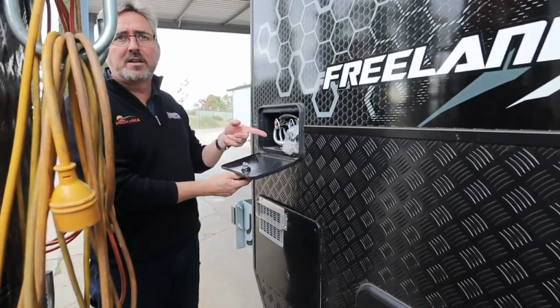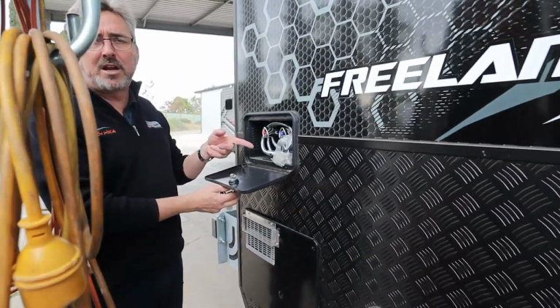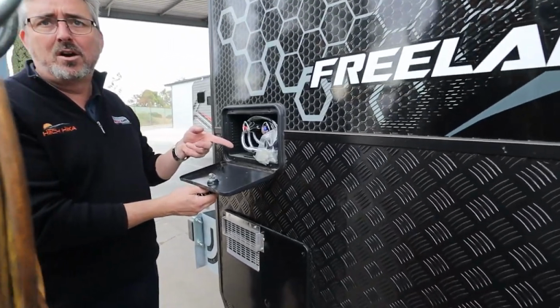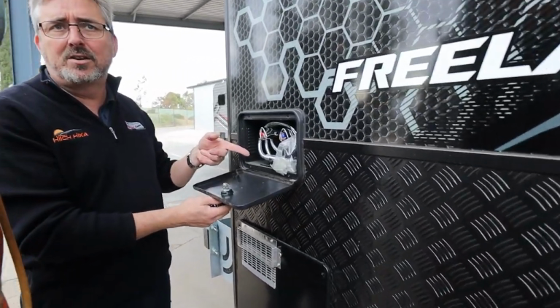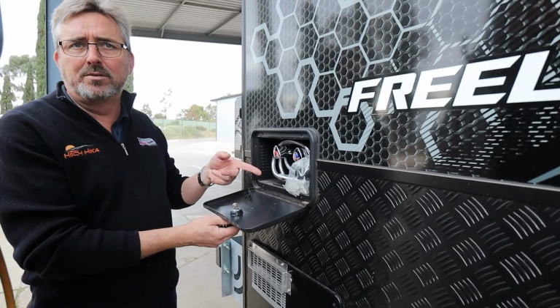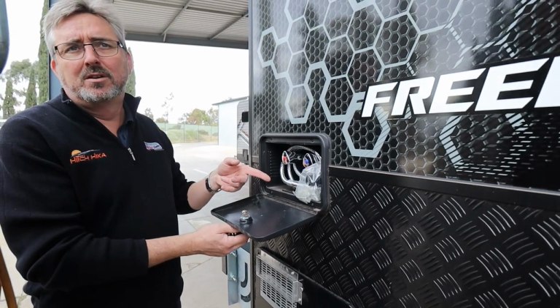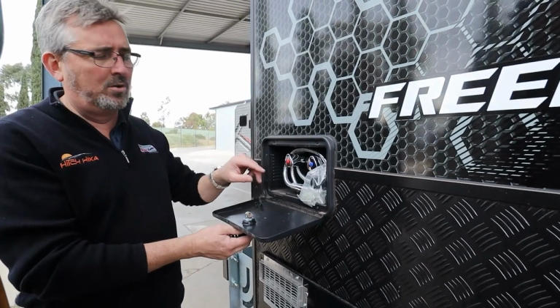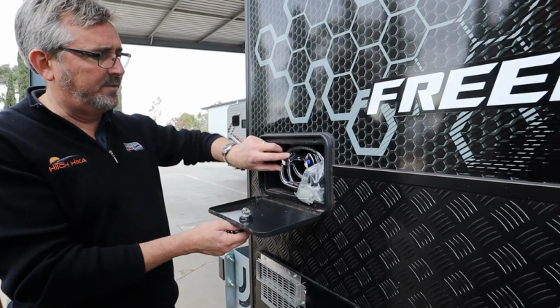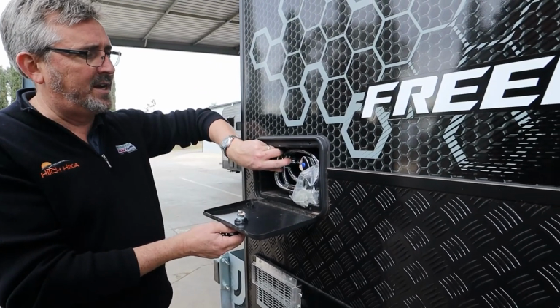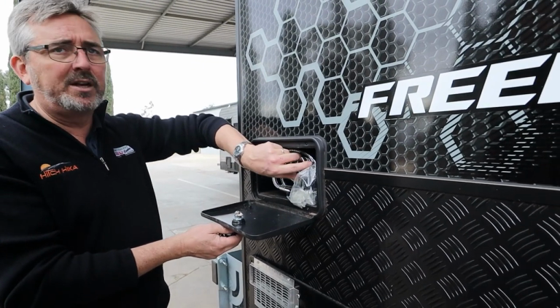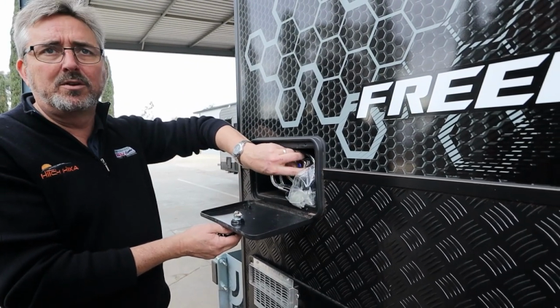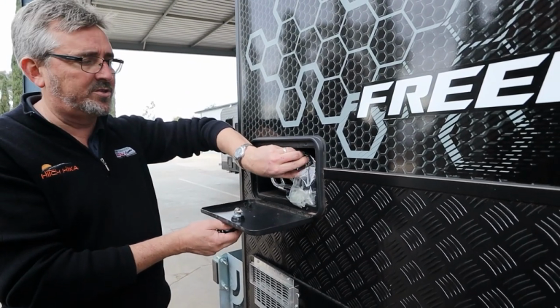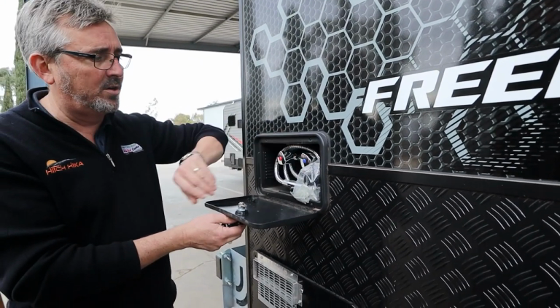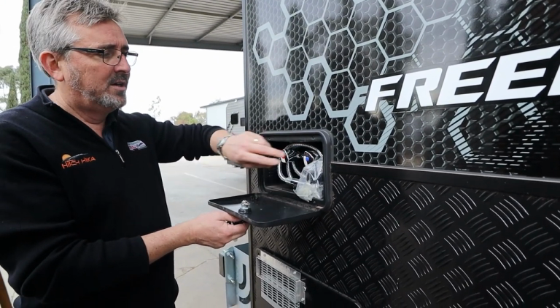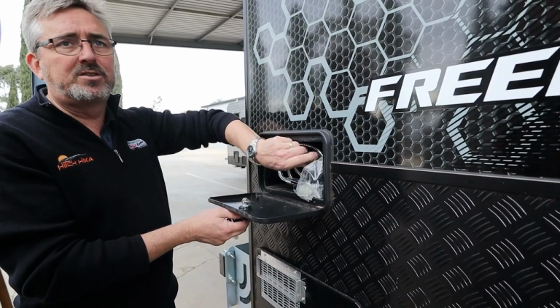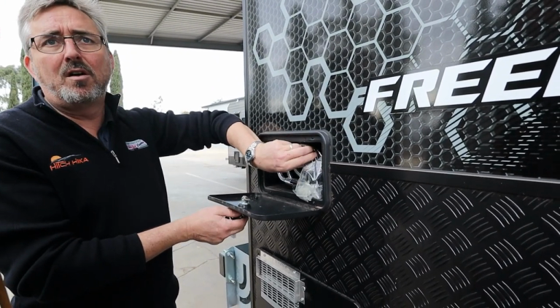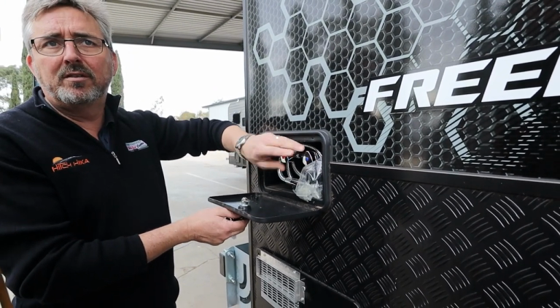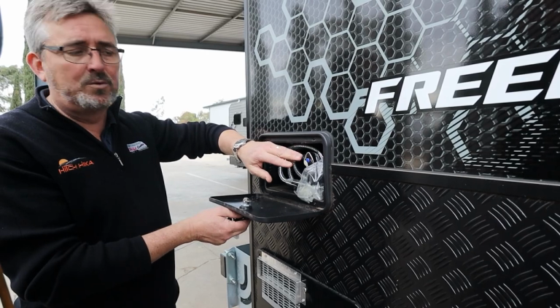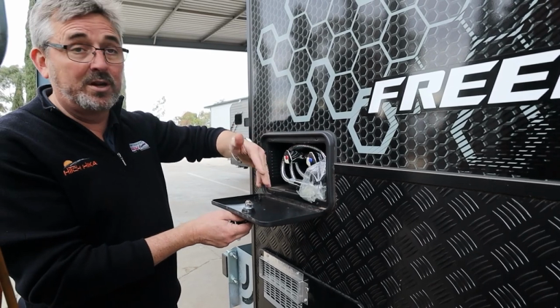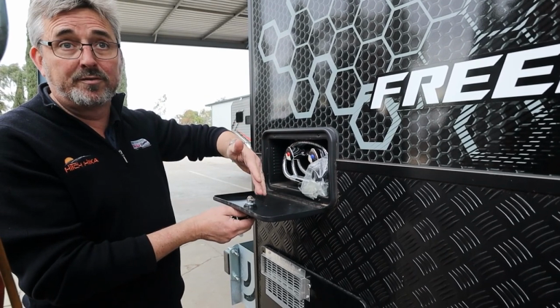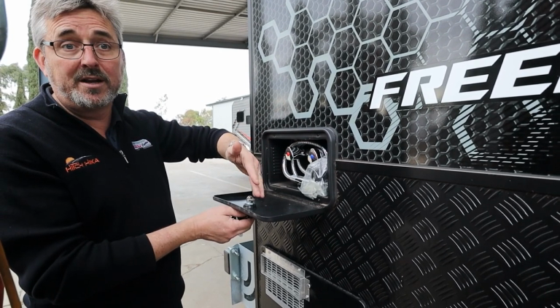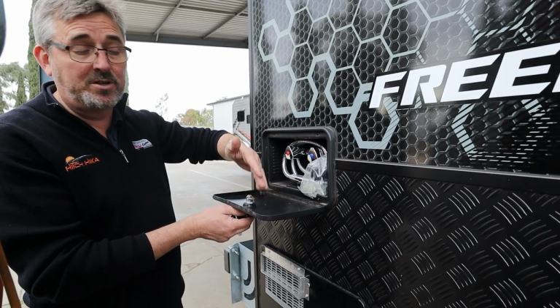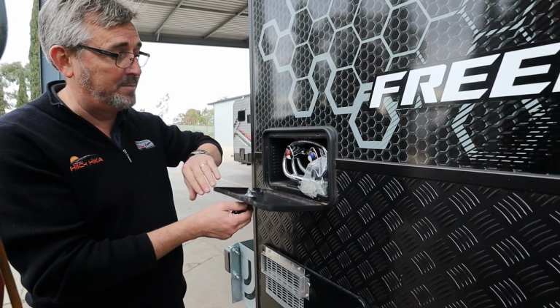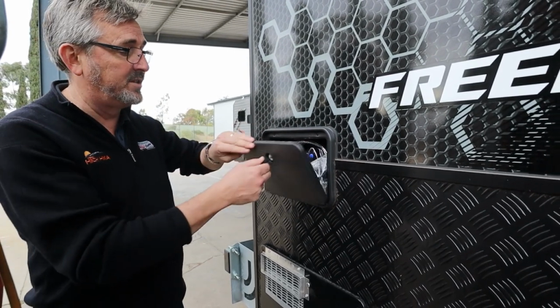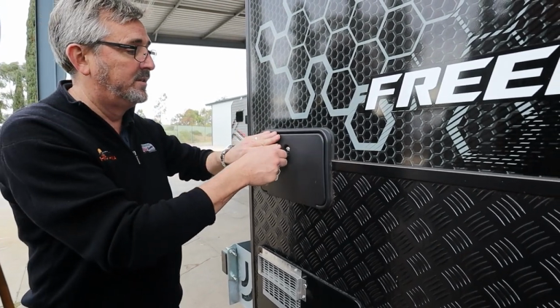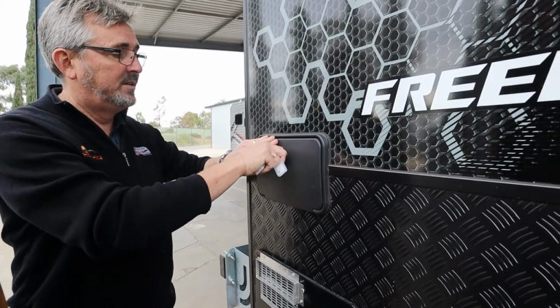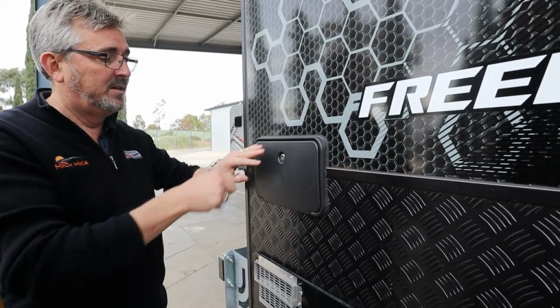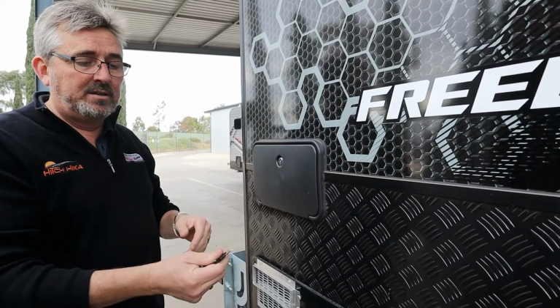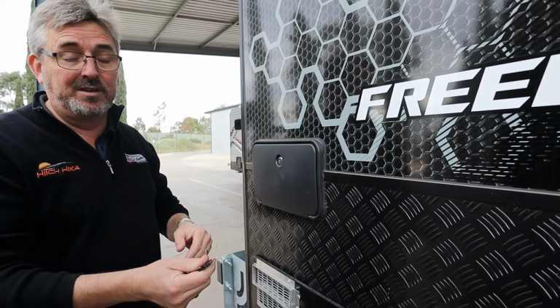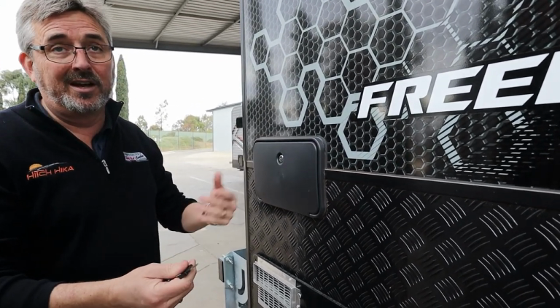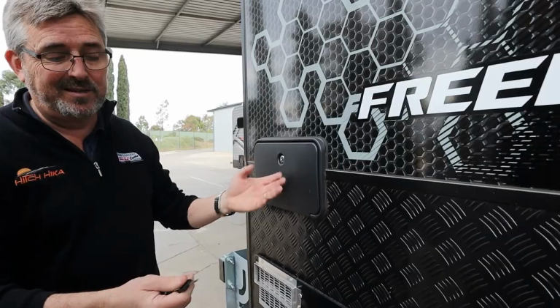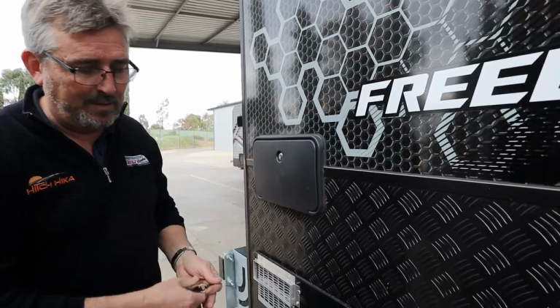Outside shower - hot and cold. Glorious if you've been down the beach, or you want to wash the dog. Make sure it's off, otherwise you'll get a waterfall out here when you turn your pumps on. That's a different key though - different cupboard.